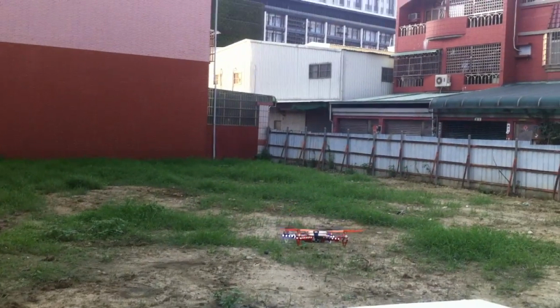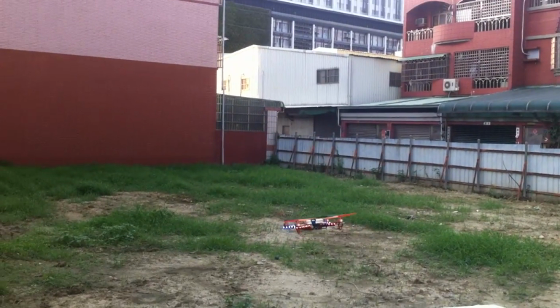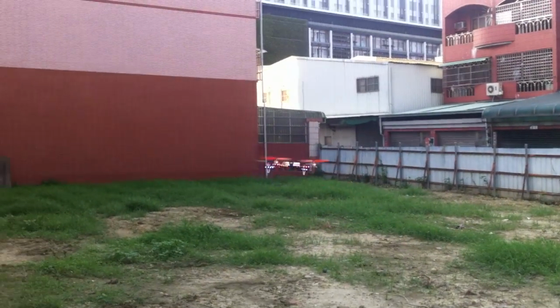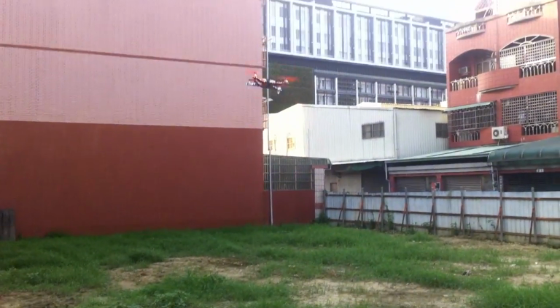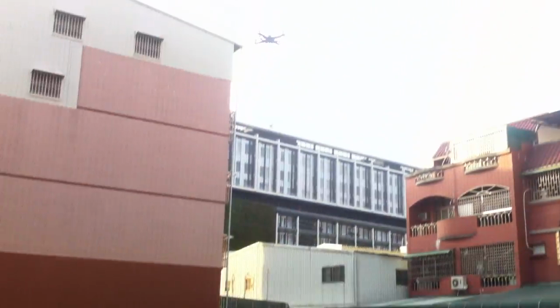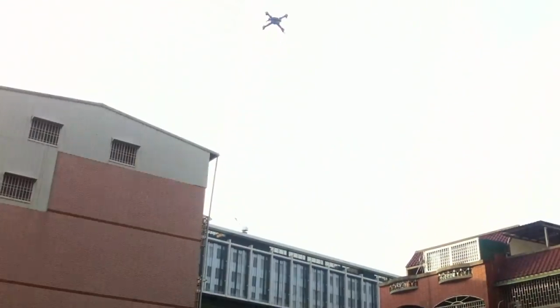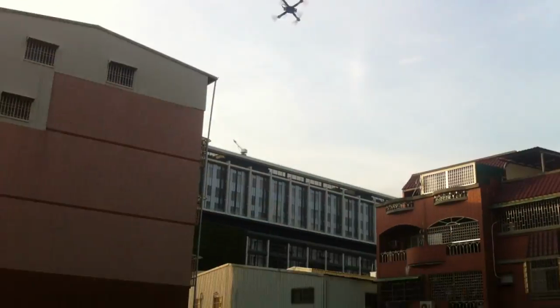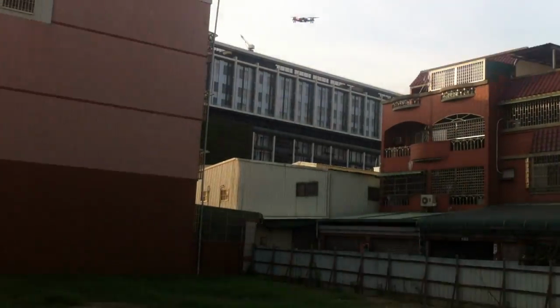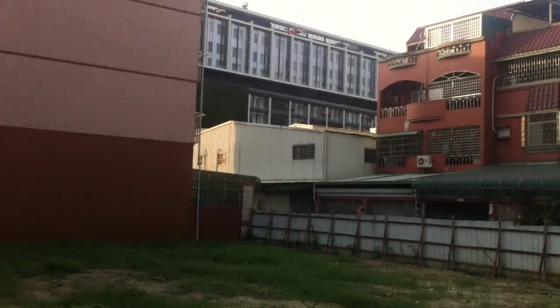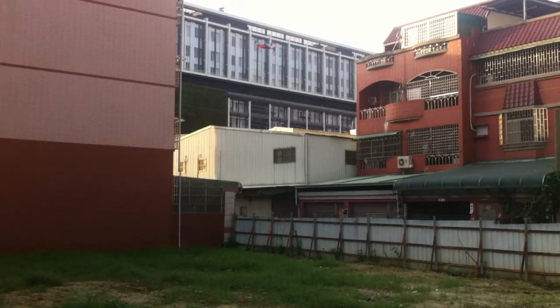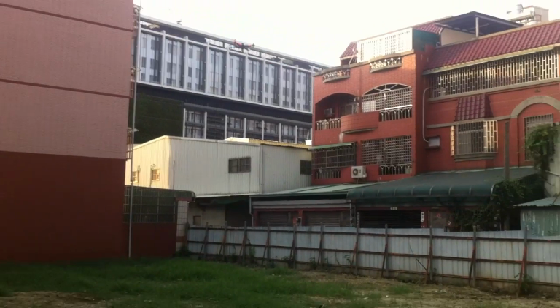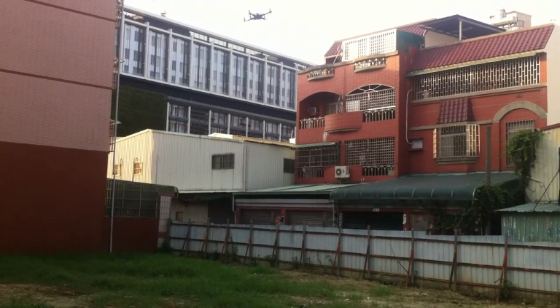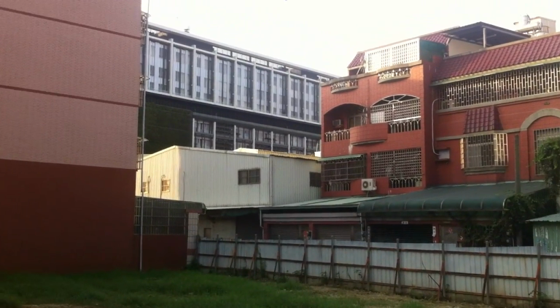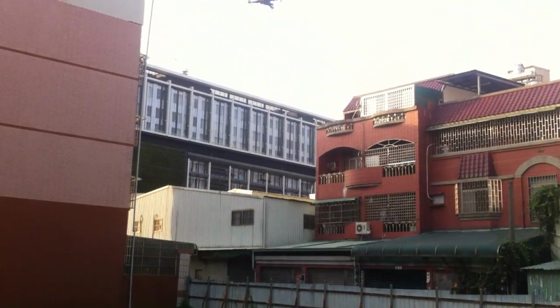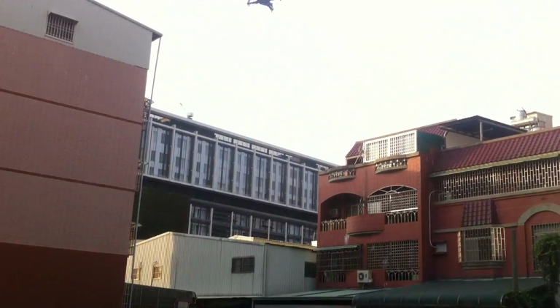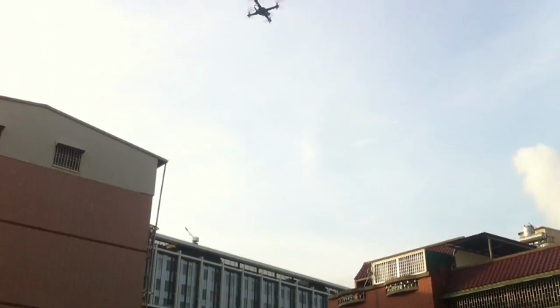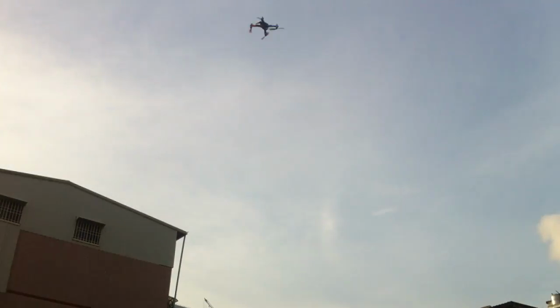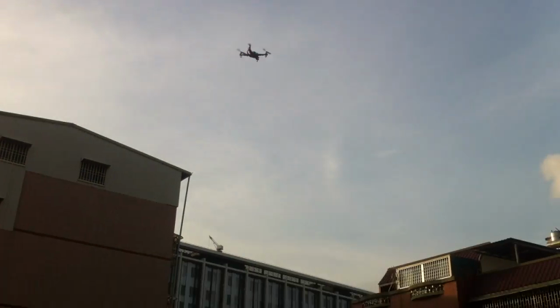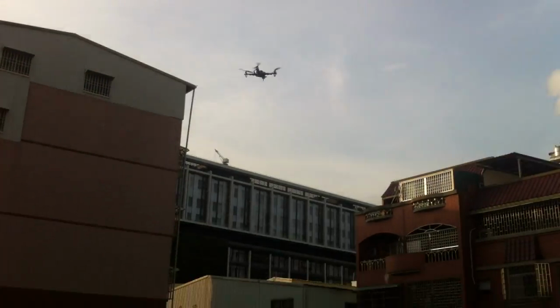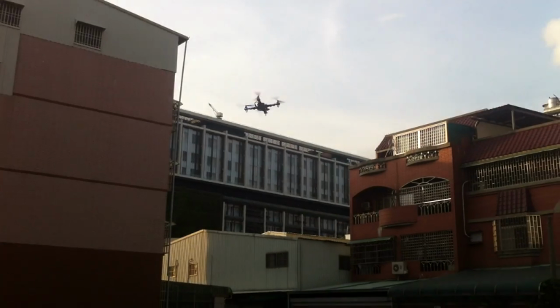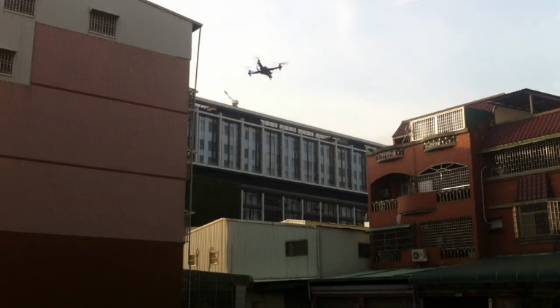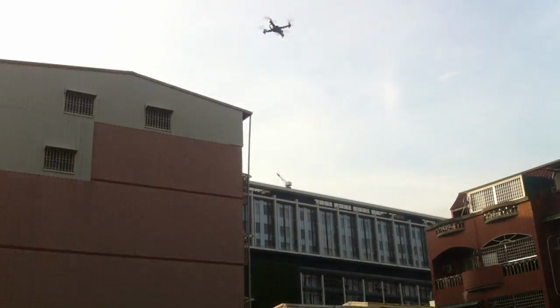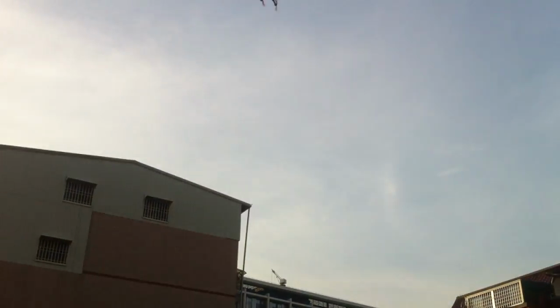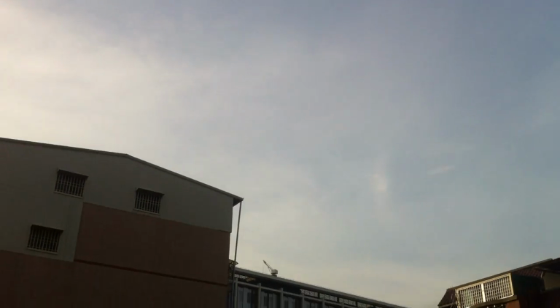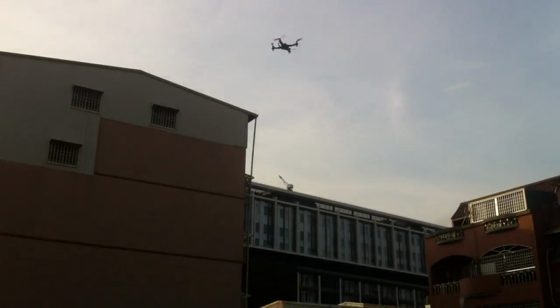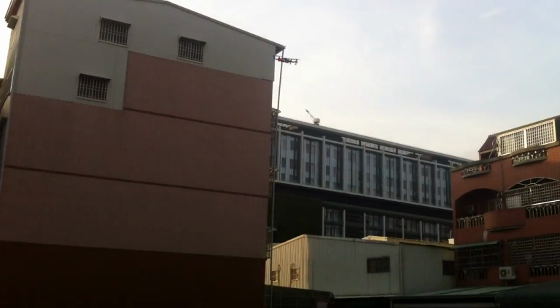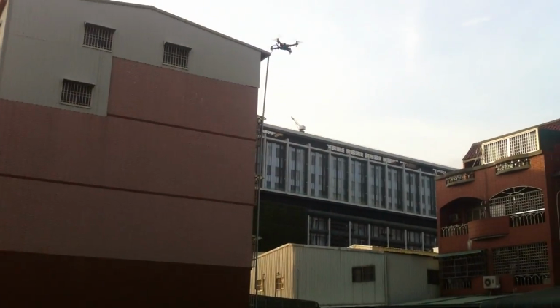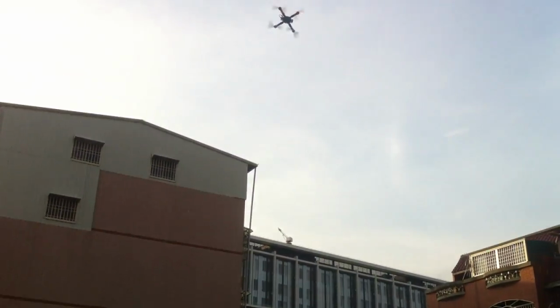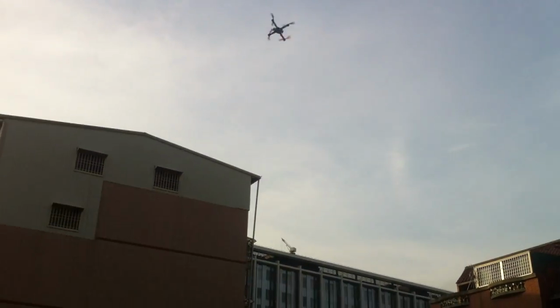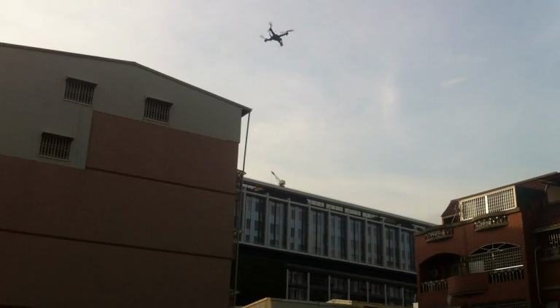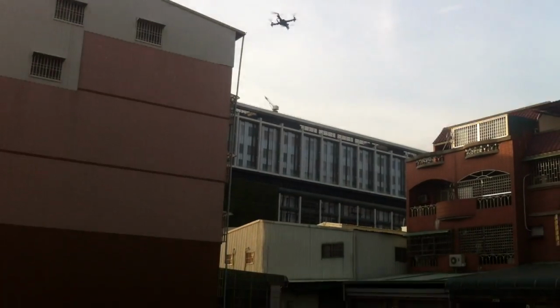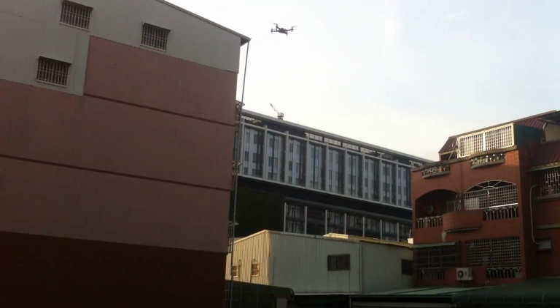This quadcopter has been very, very sturdy for me. I crash it like this regularly — every time I fly it, almost every time.